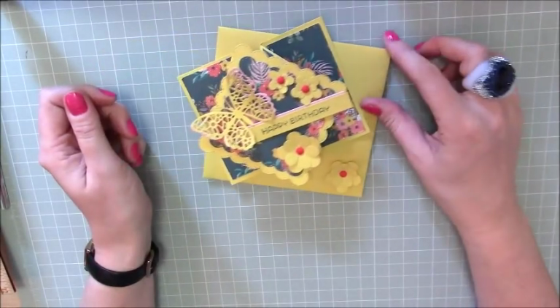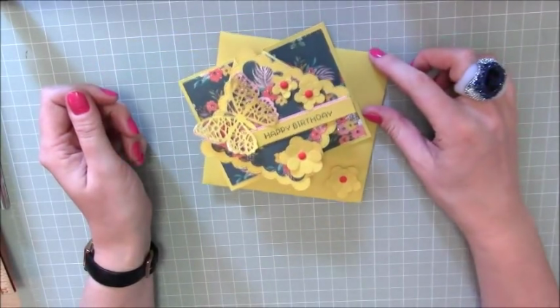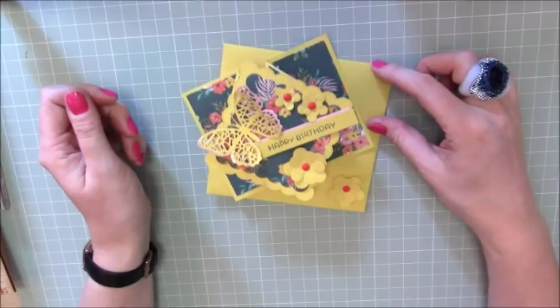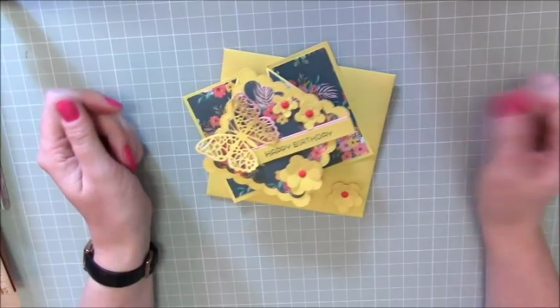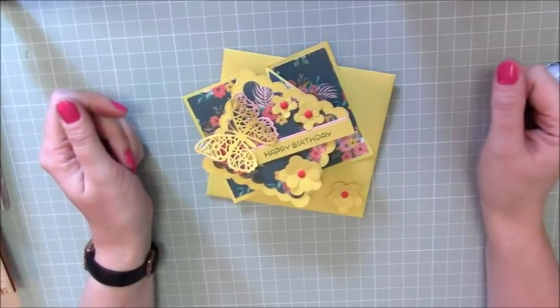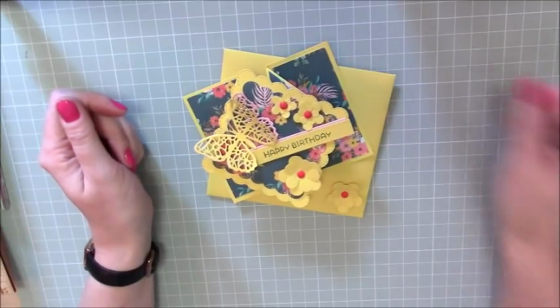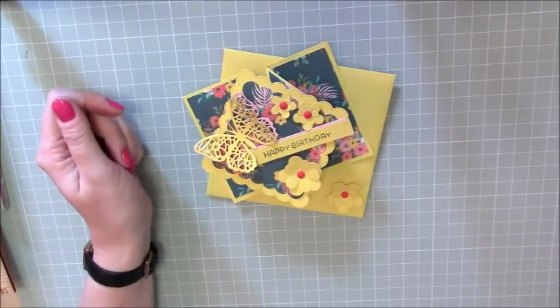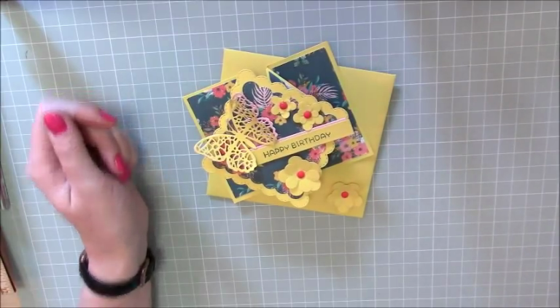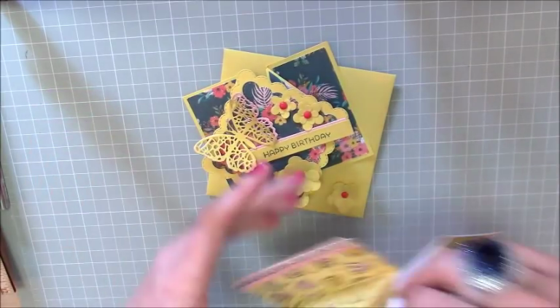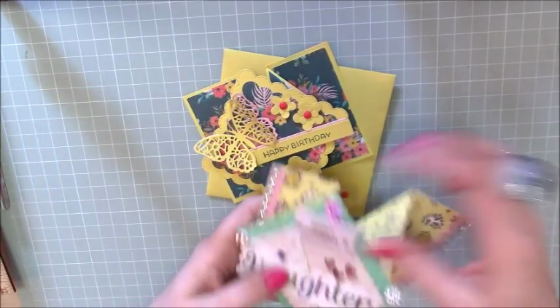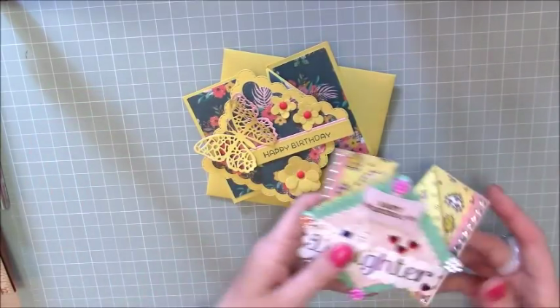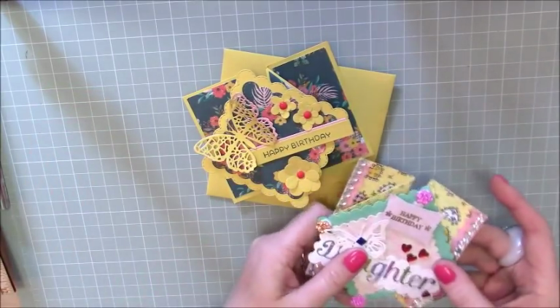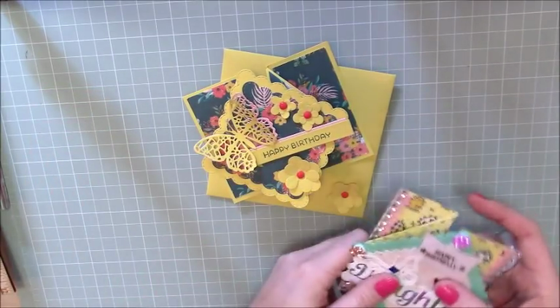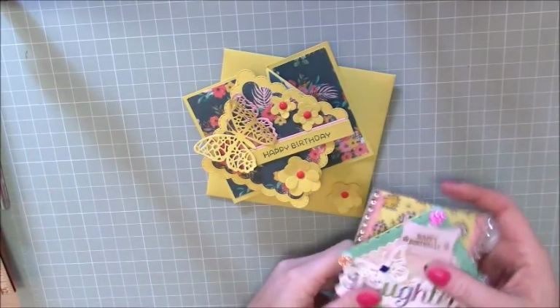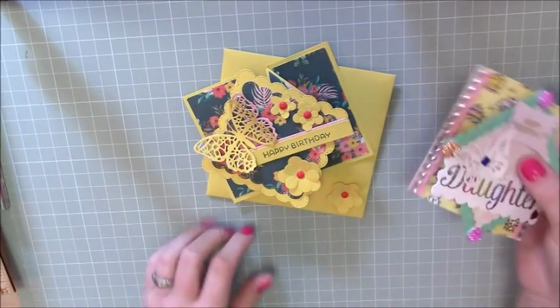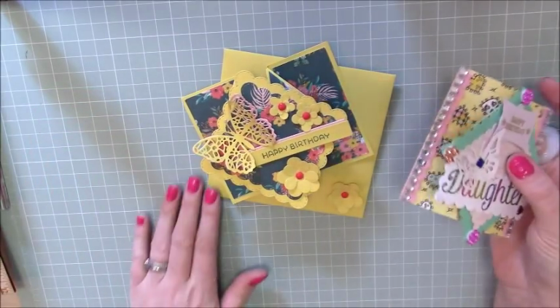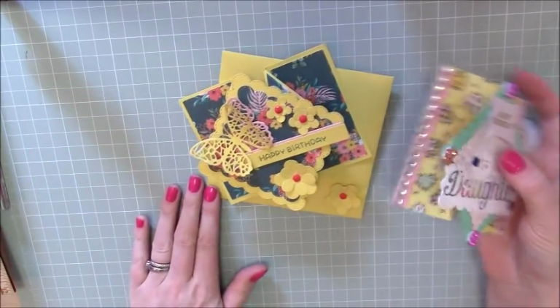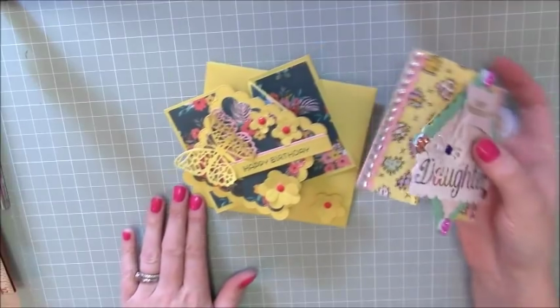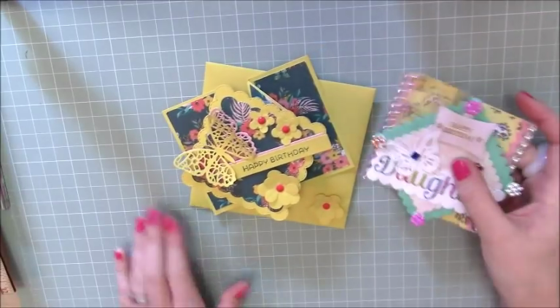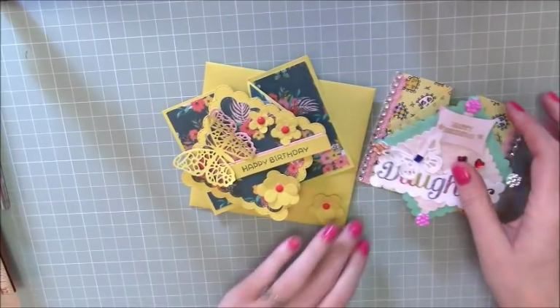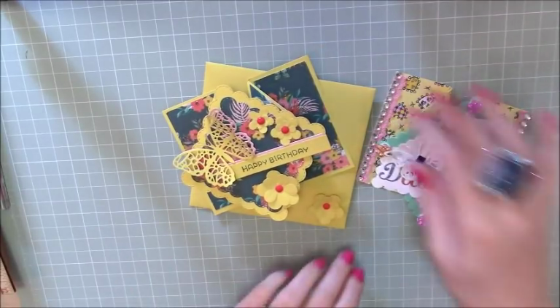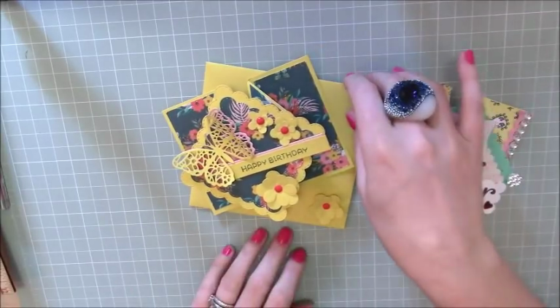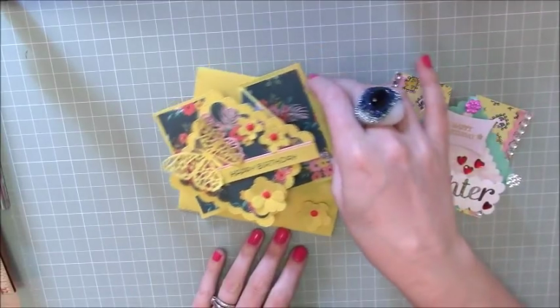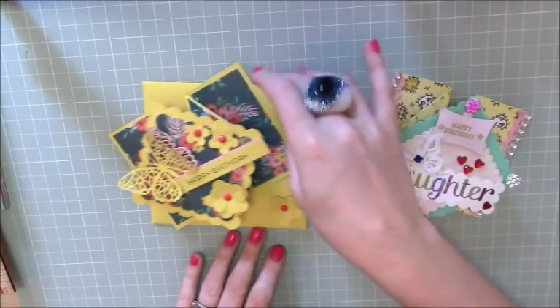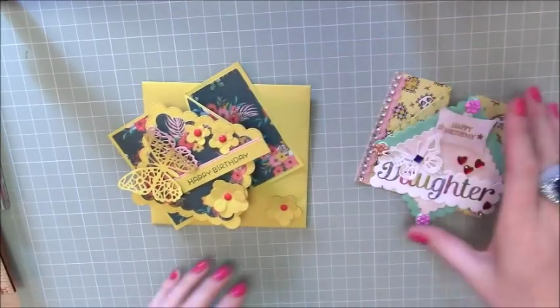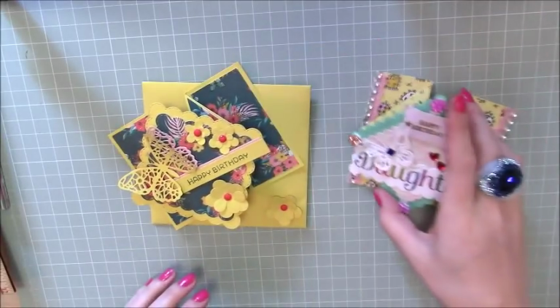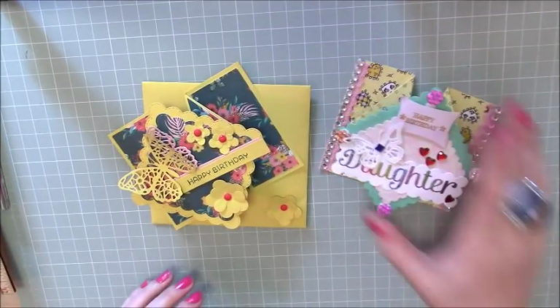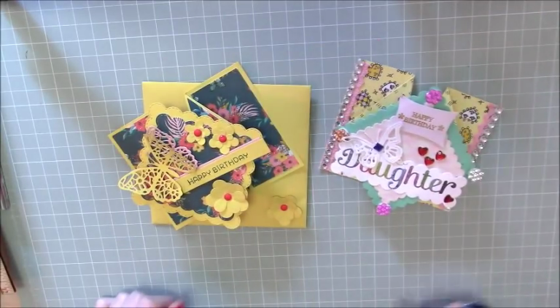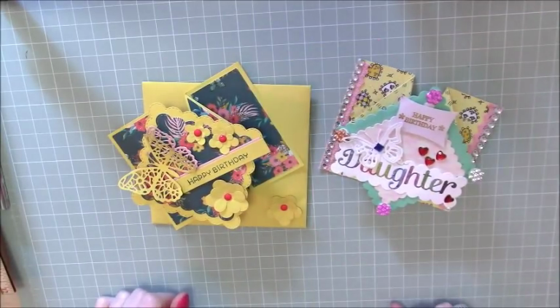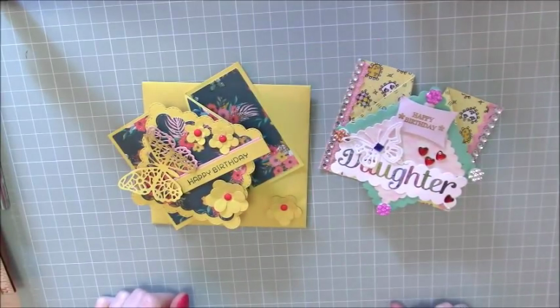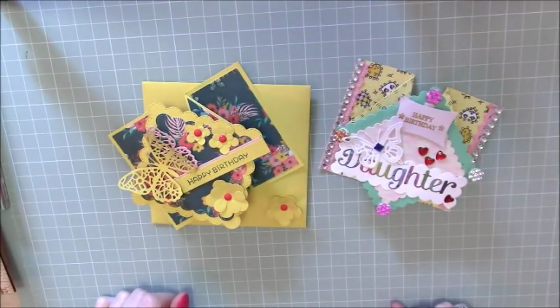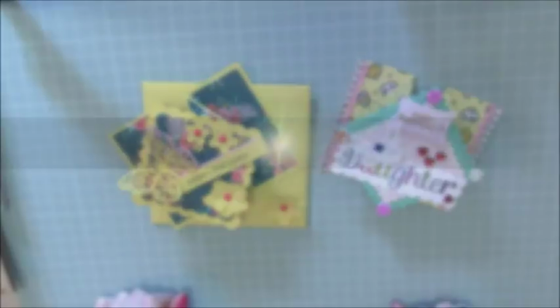So there you have it — that's my card. Thank you mum for the inspiration. Thank you everybody for my first year on YouTube. It's been an absolute joy, and here's to the next year. Thanks for watching. Bye!